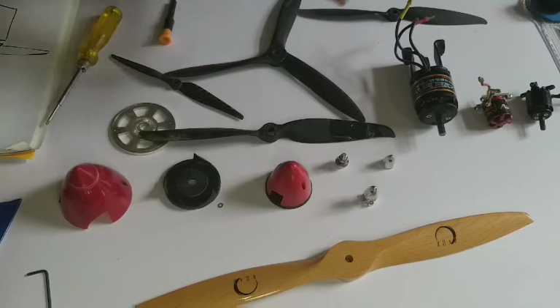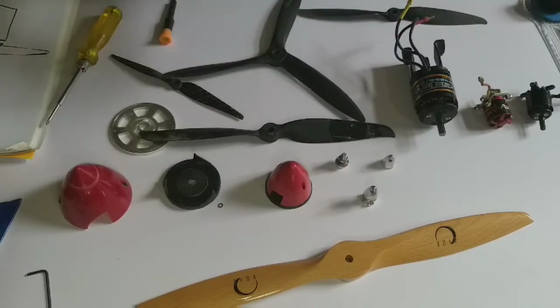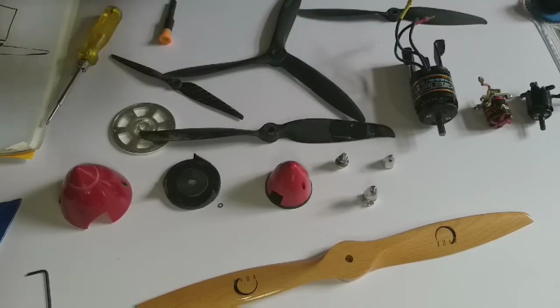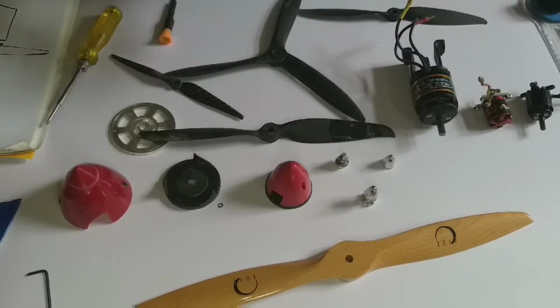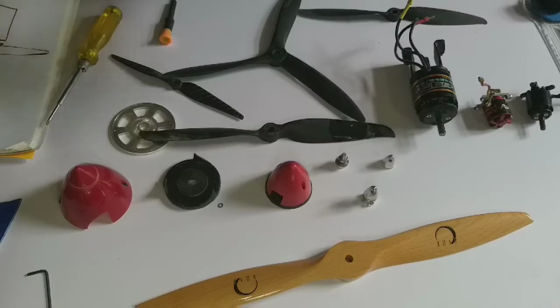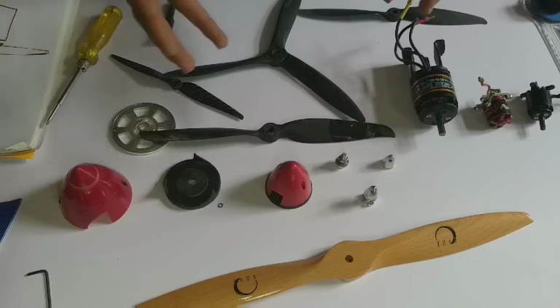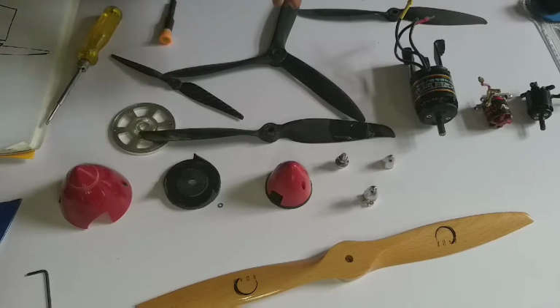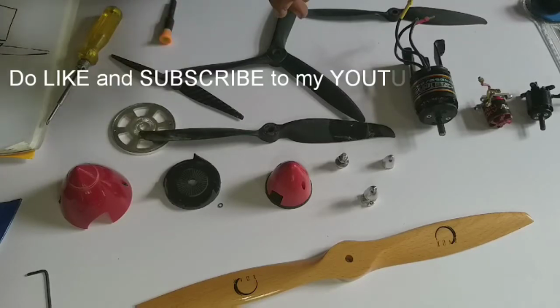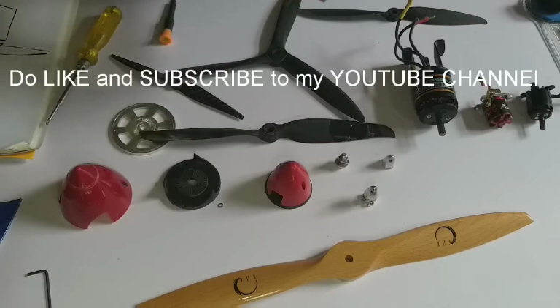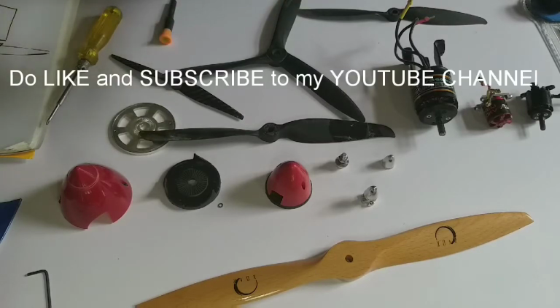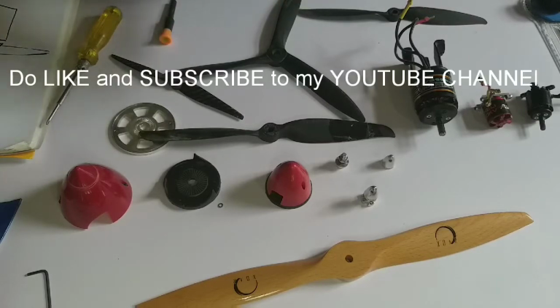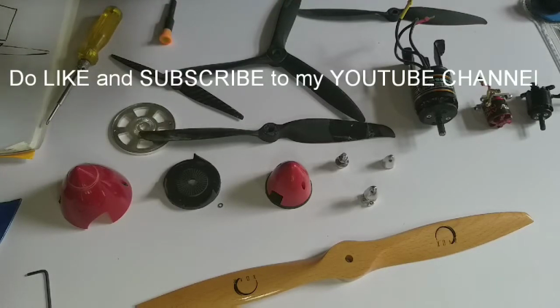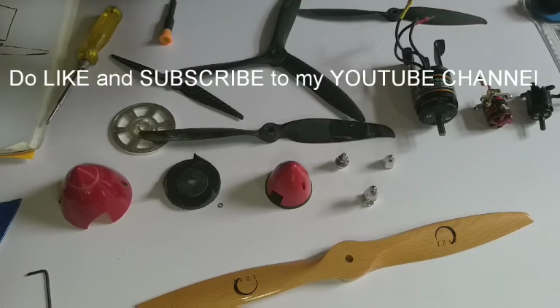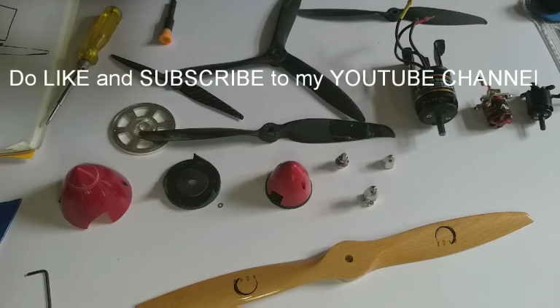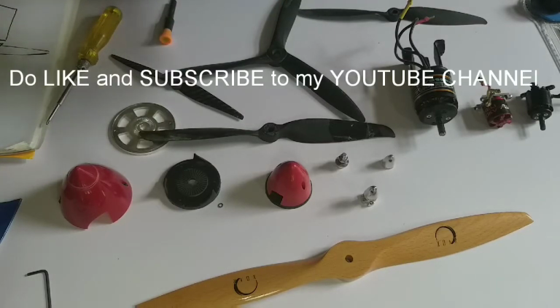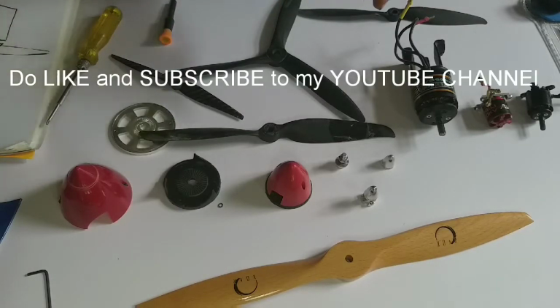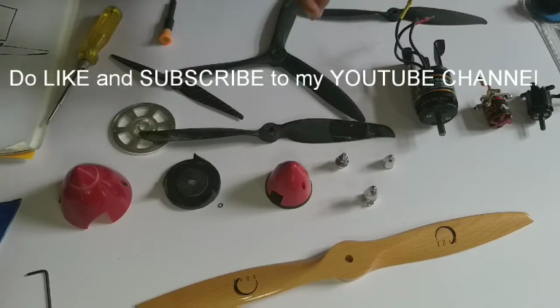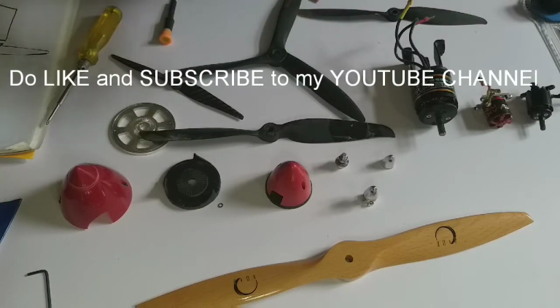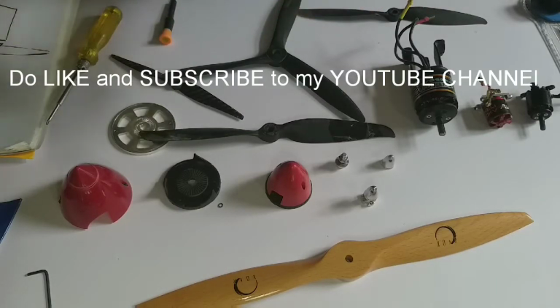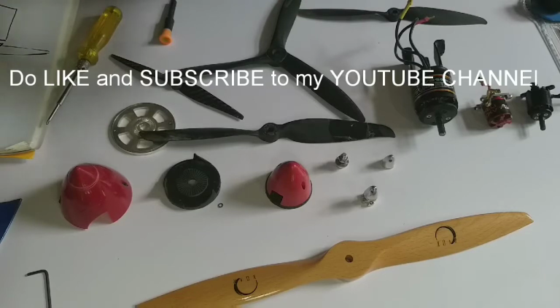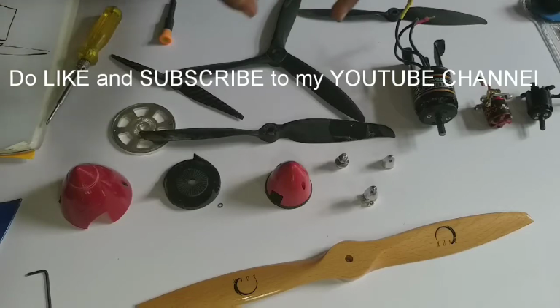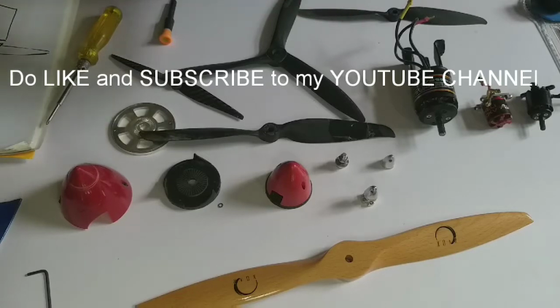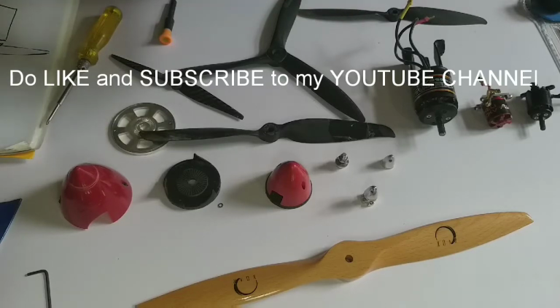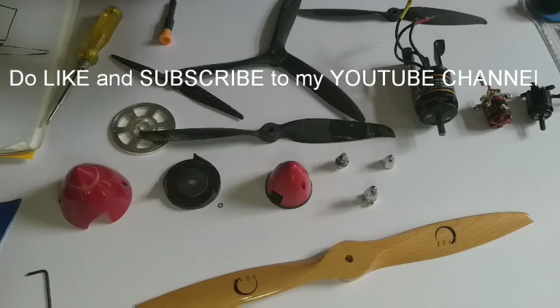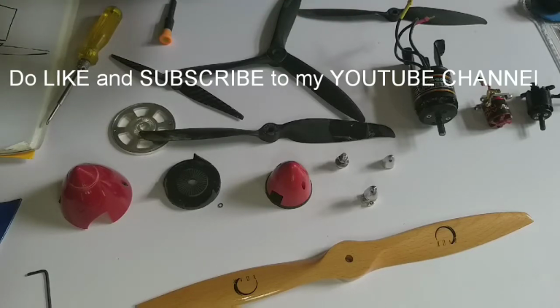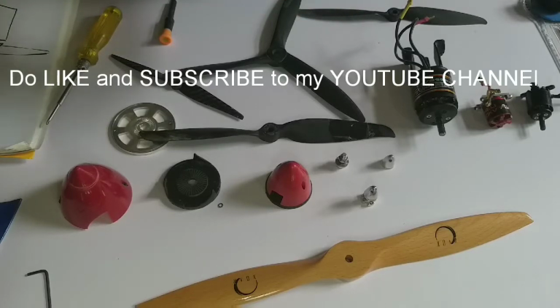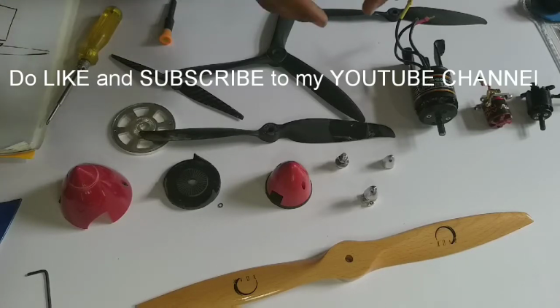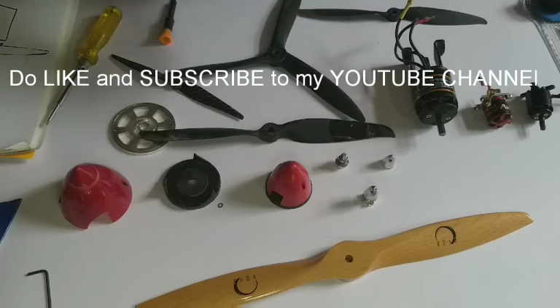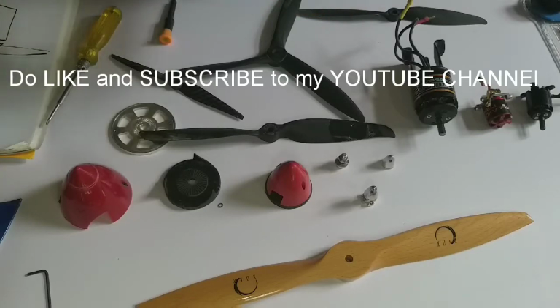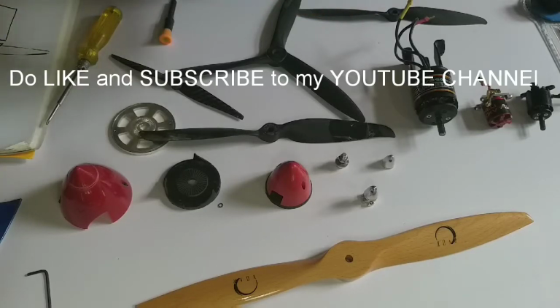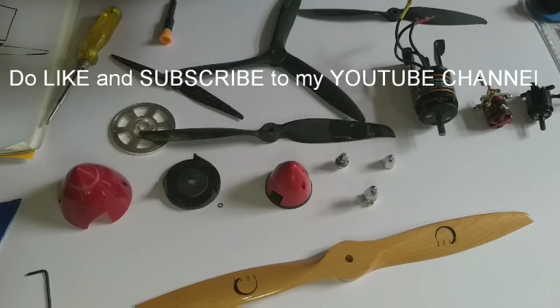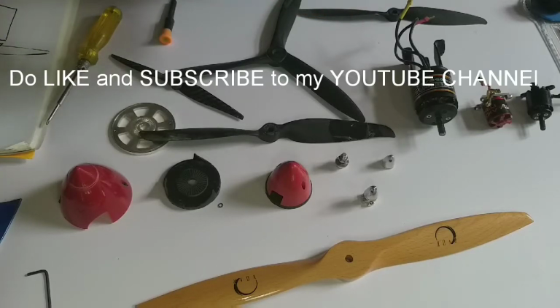If you liked this video, please like and subscribe, and click the bell icon to get notifications for future exciting videos. Thank you.